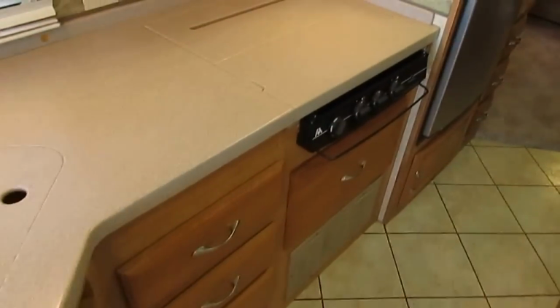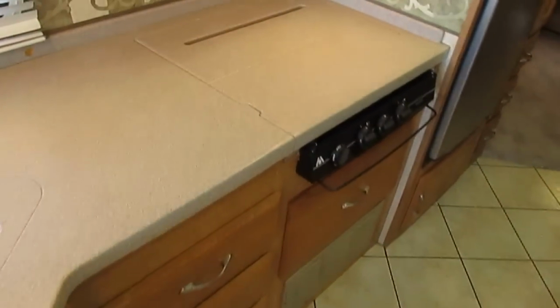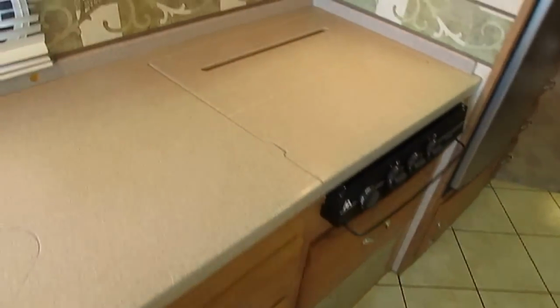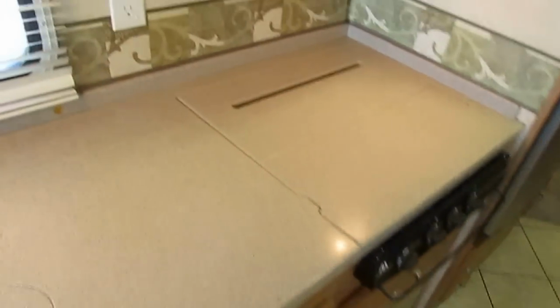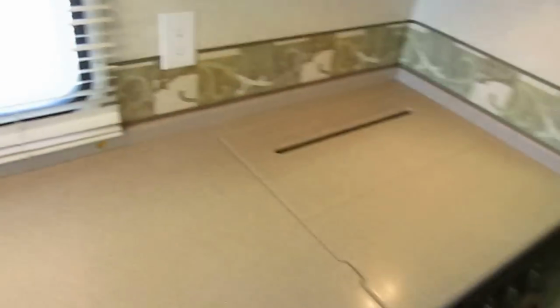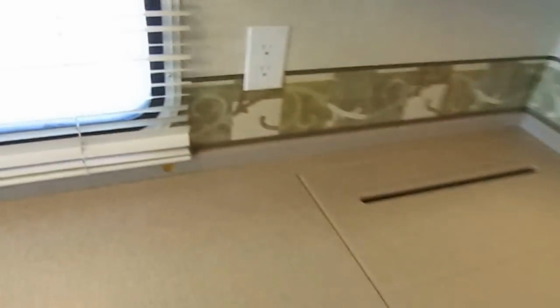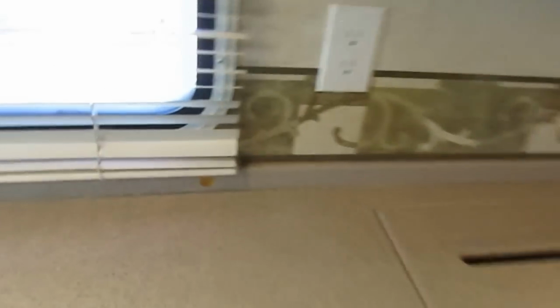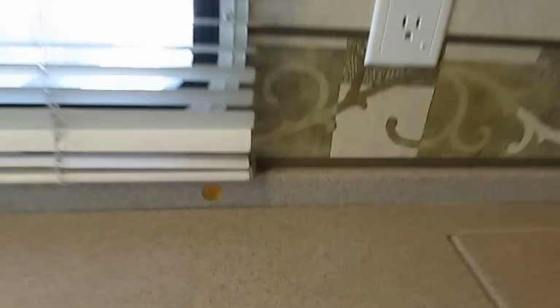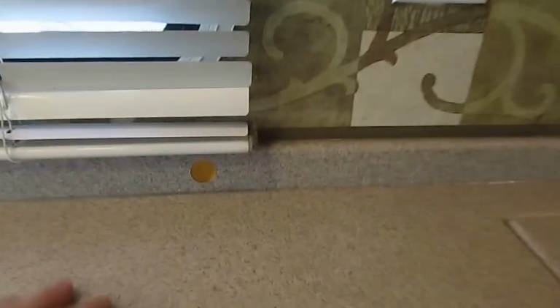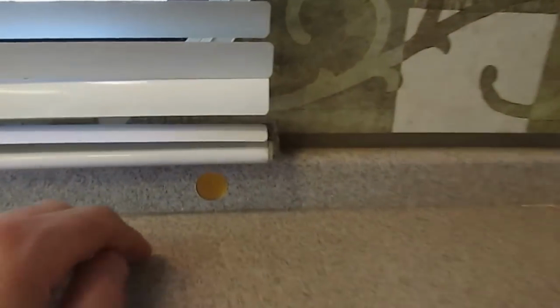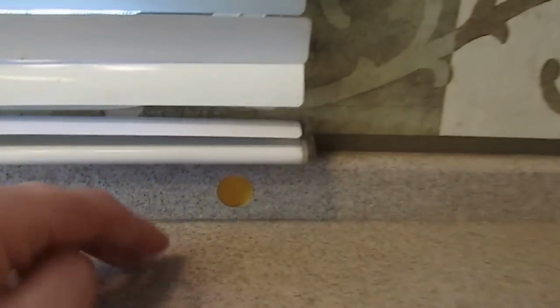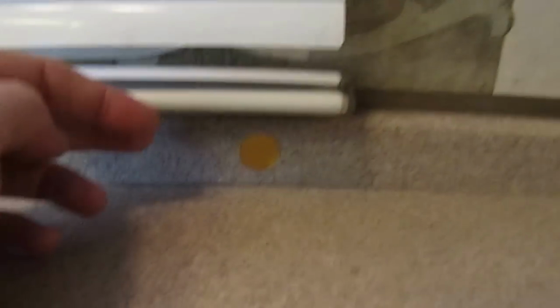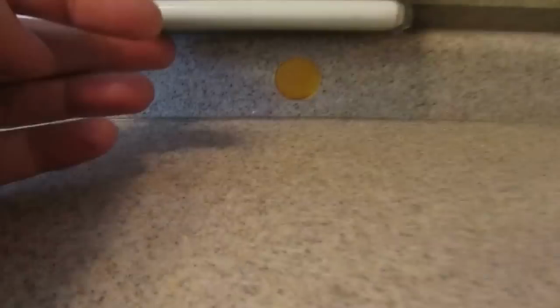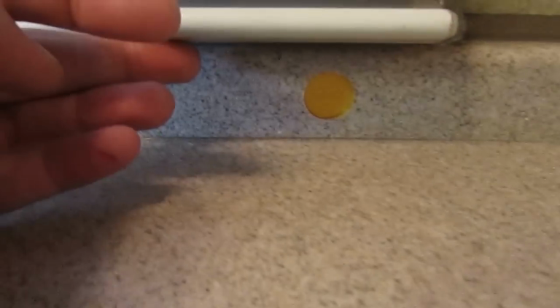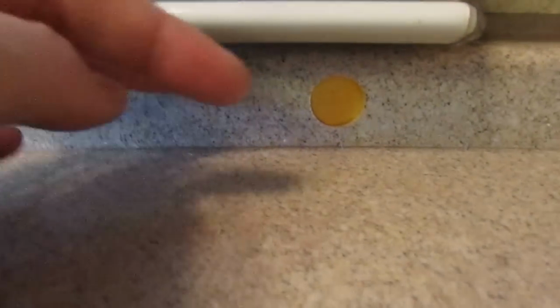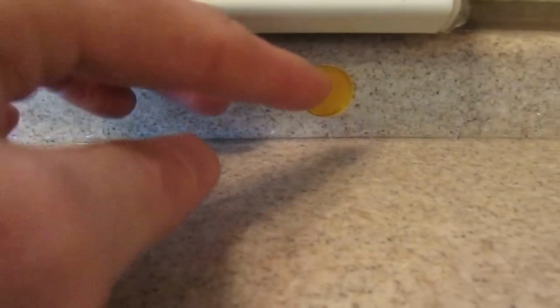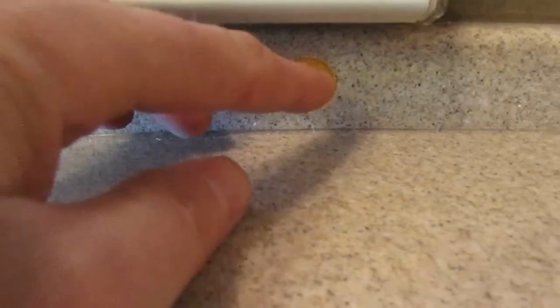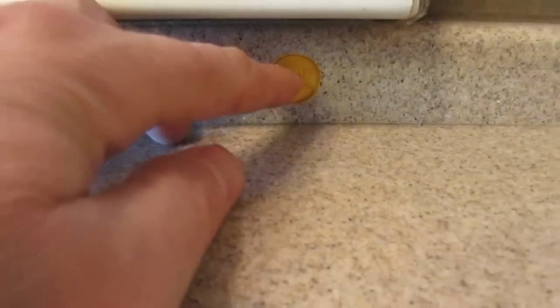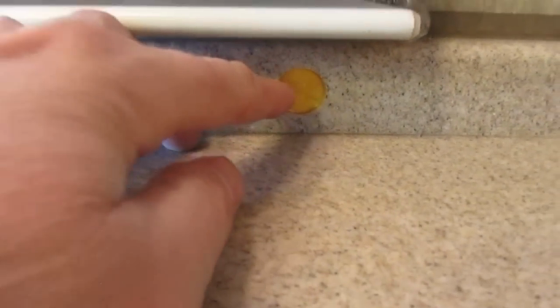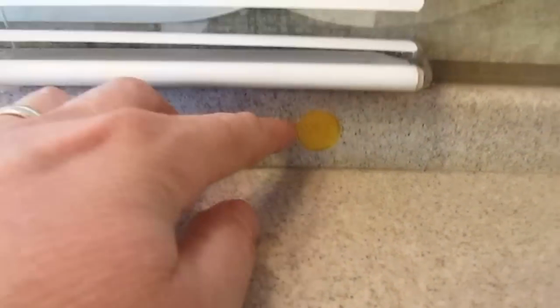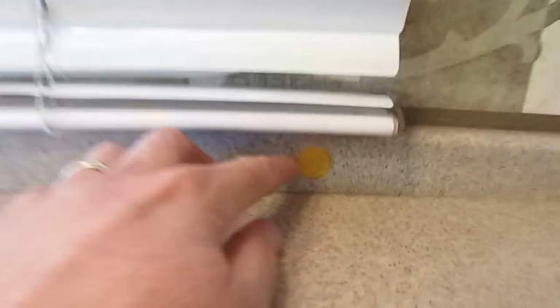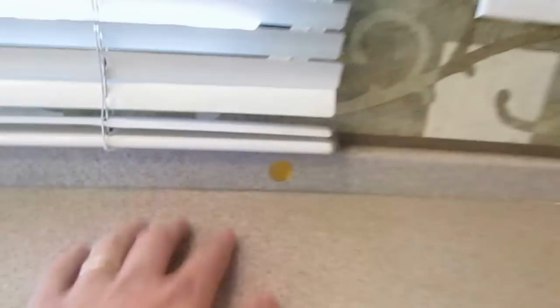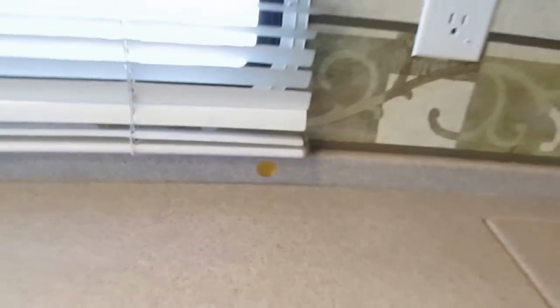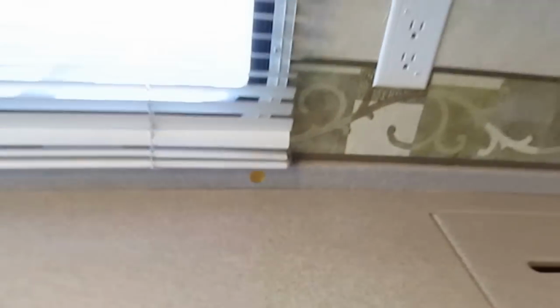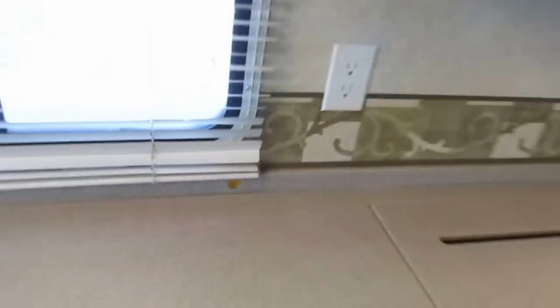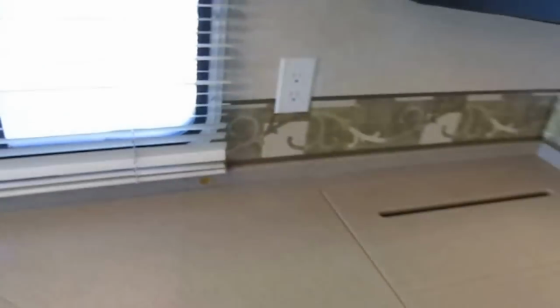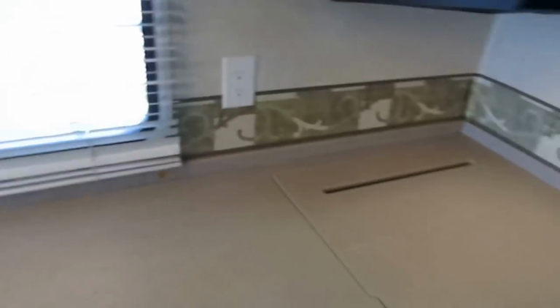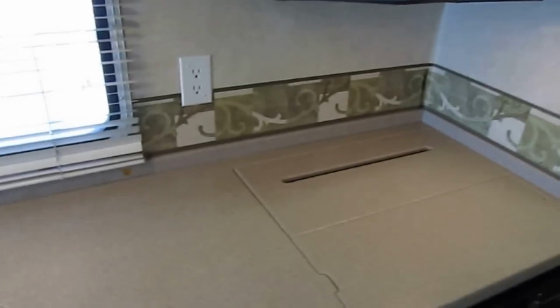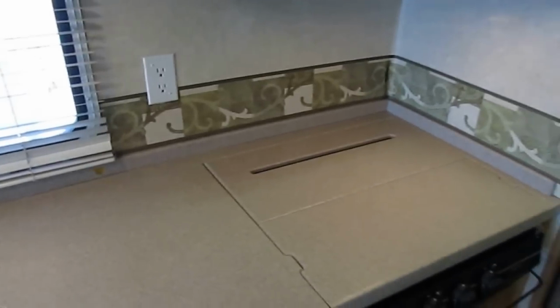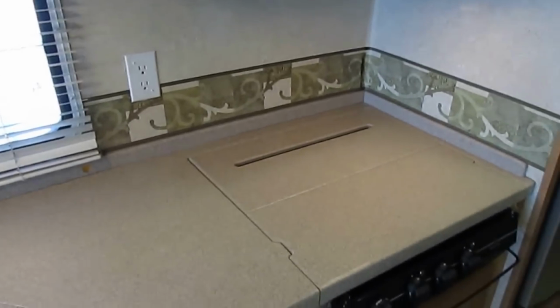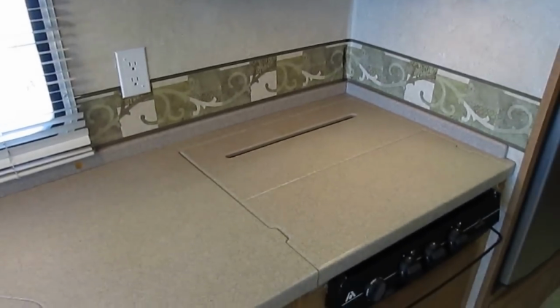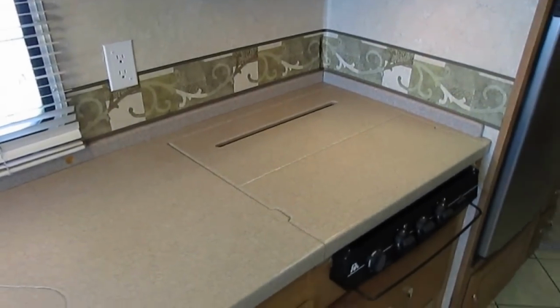Real DuPont Corian countertops — and this is how you tell if it's real or not: look for that little gold badge right there. If it's got that, it's DuPont Corian.